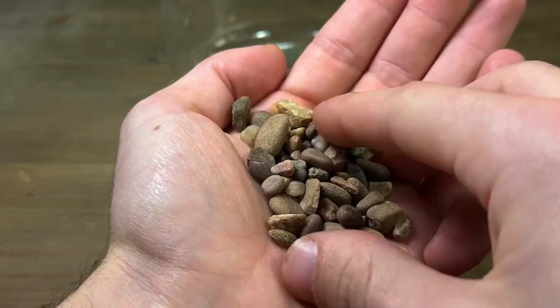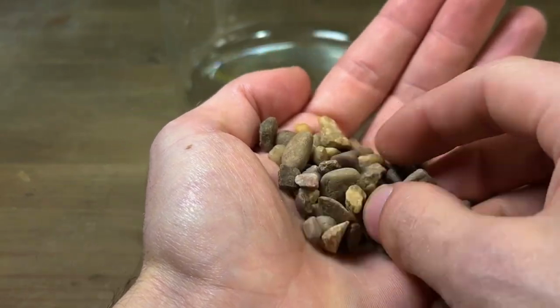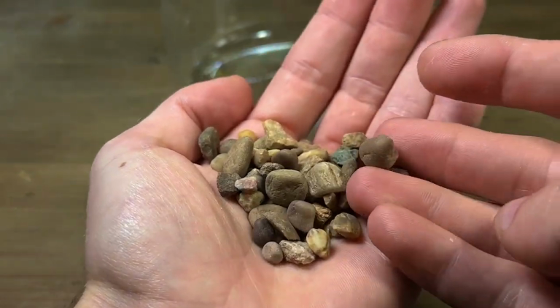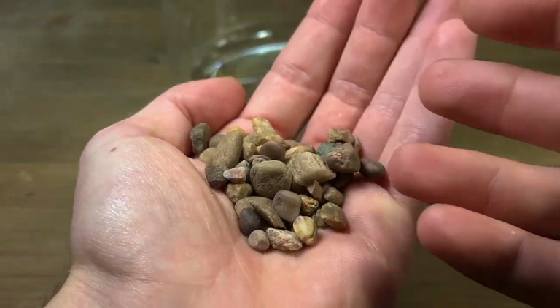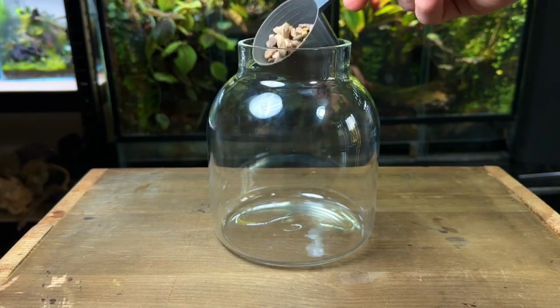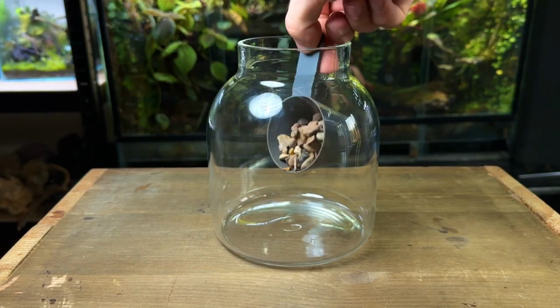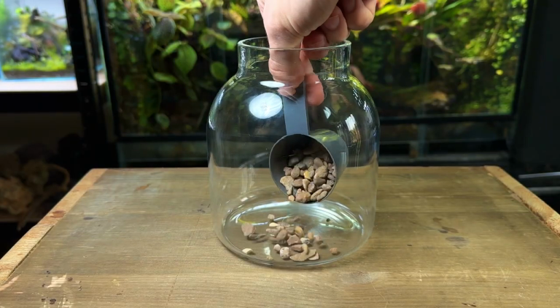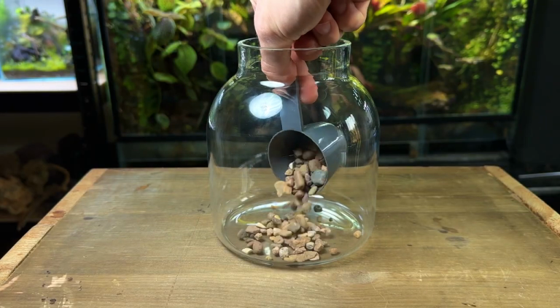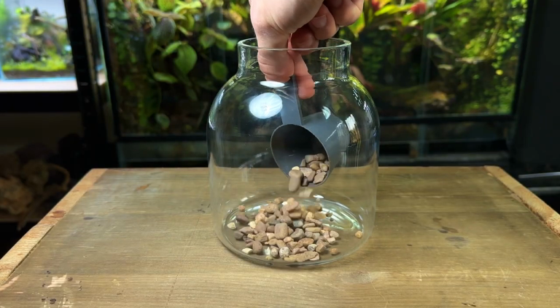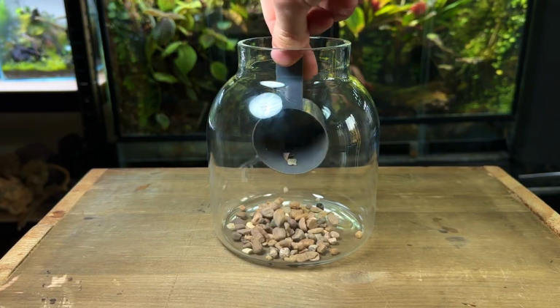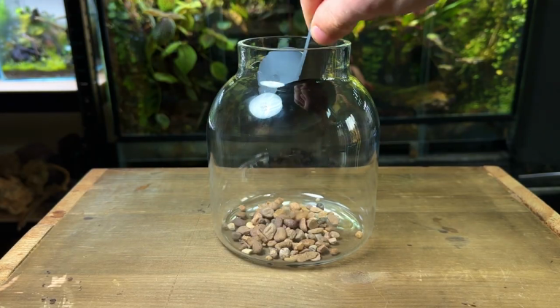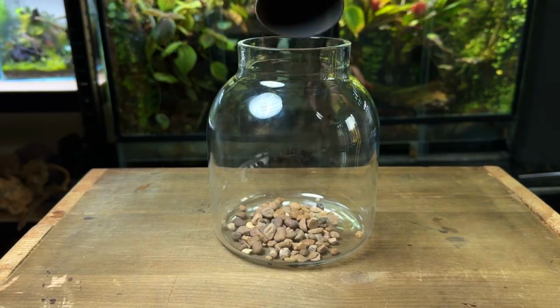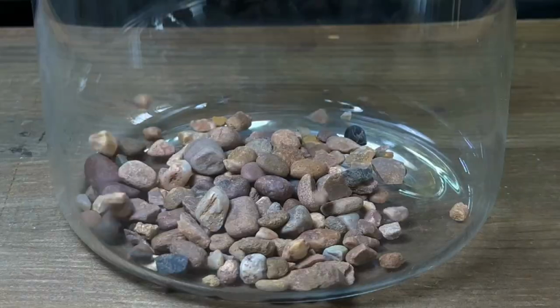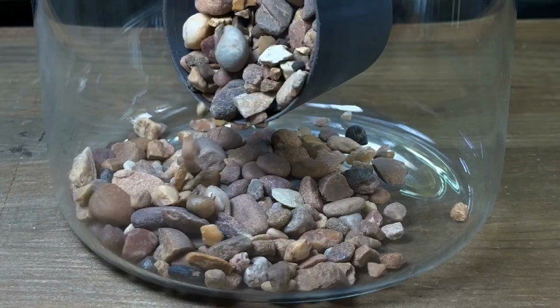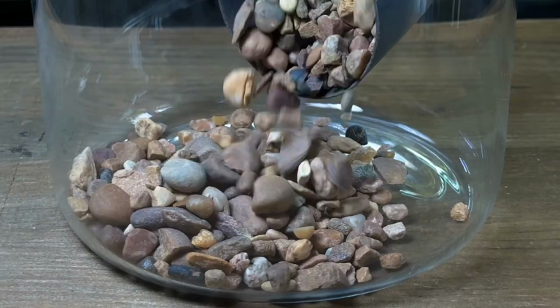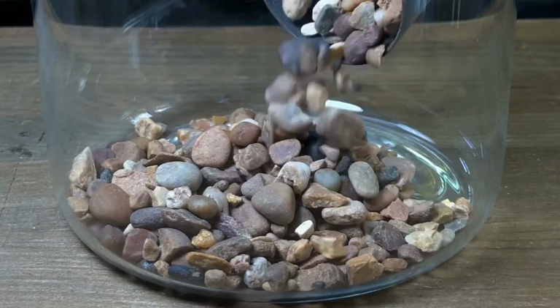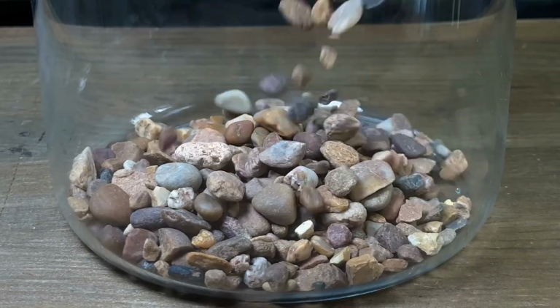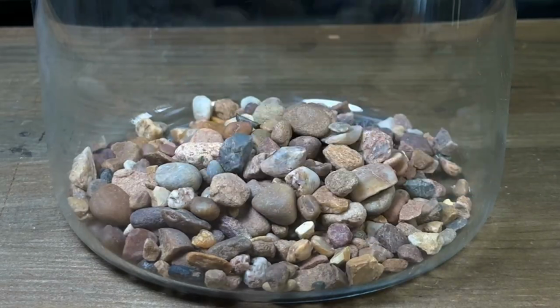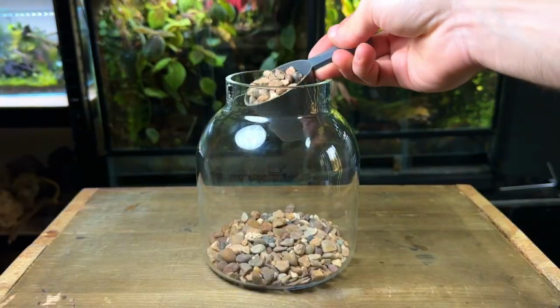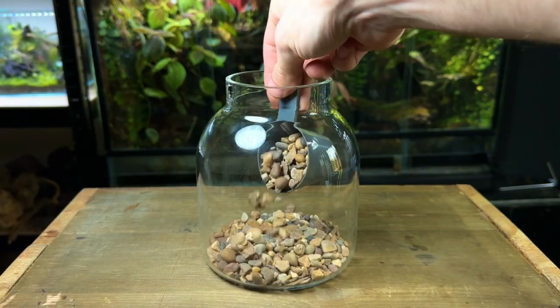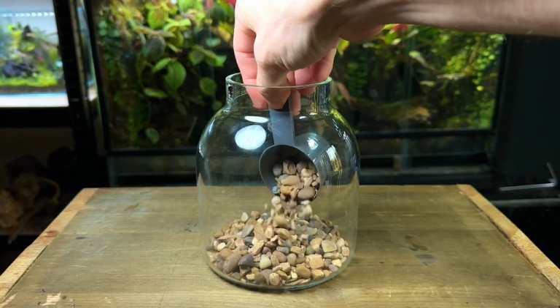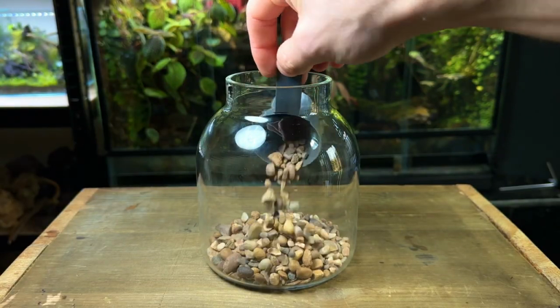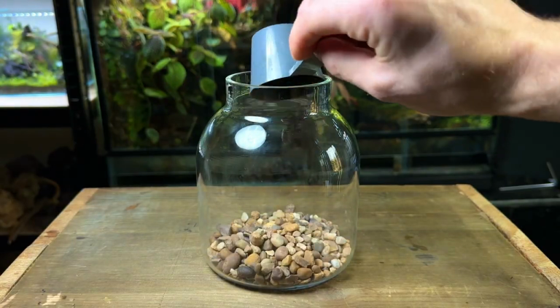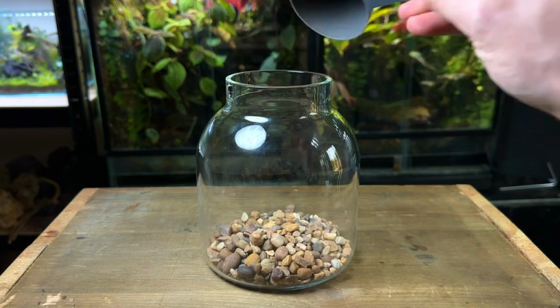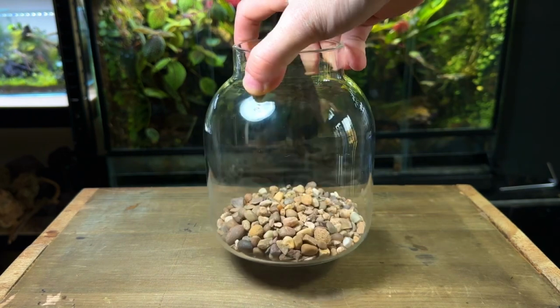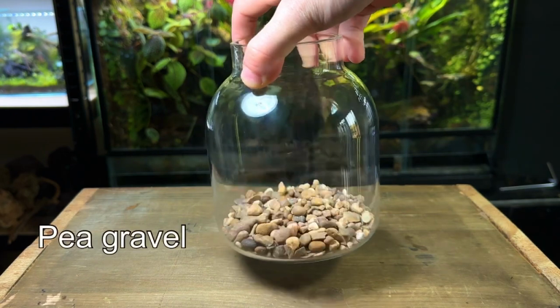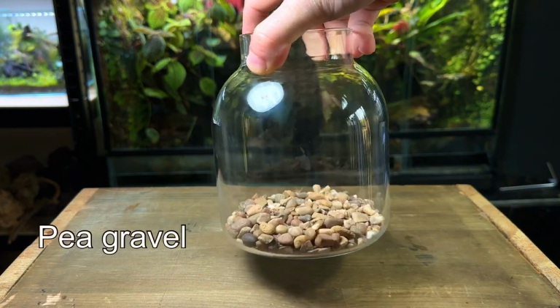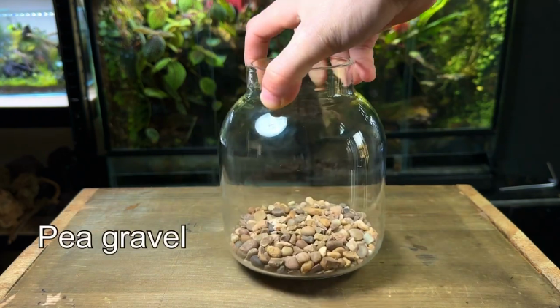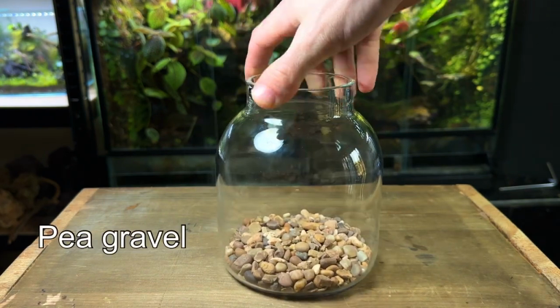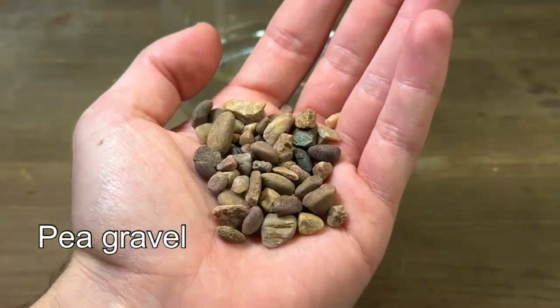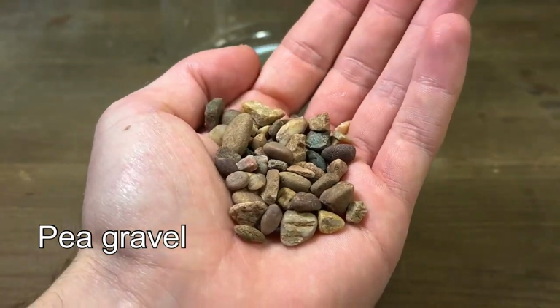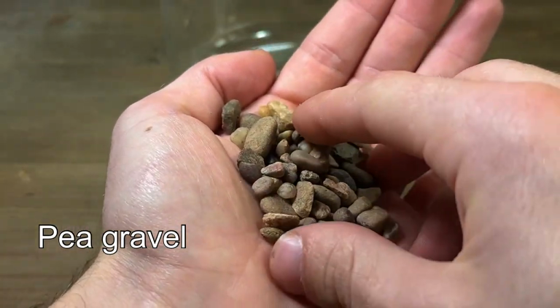I'm going to start by adding a layer of stones to the bottom of the terrarium. This is known as a false bottom or a drainage layer. It would provide a place for excess water to build up instead of sitting in the soil. For this terrarium I use some pea gravel — it's very cheap and easy to get hold of.